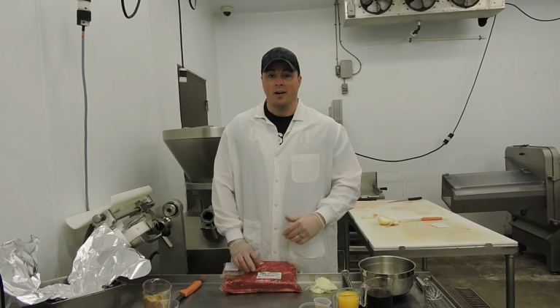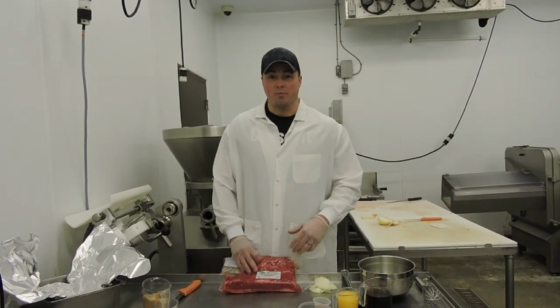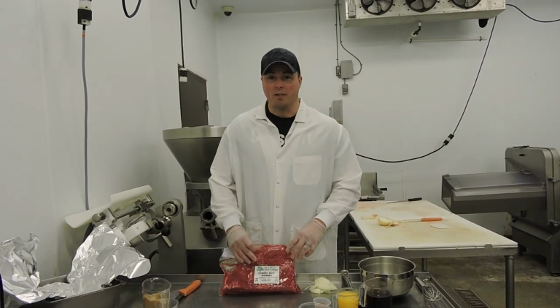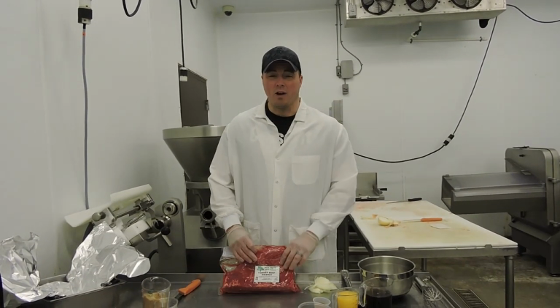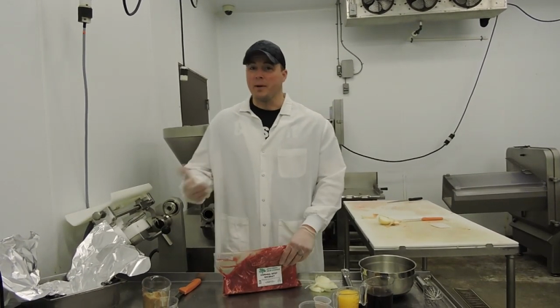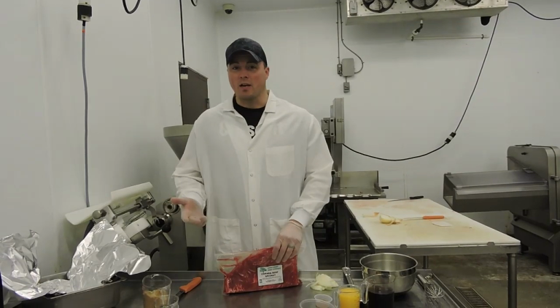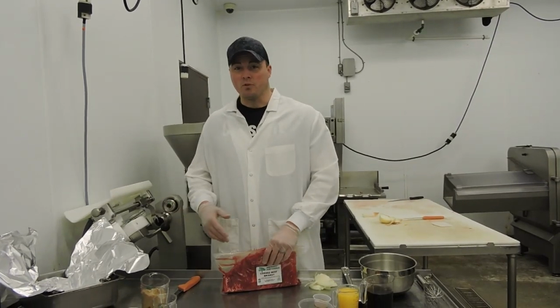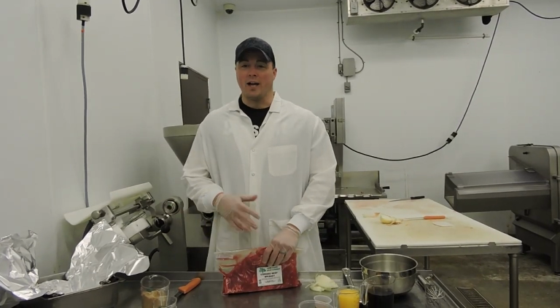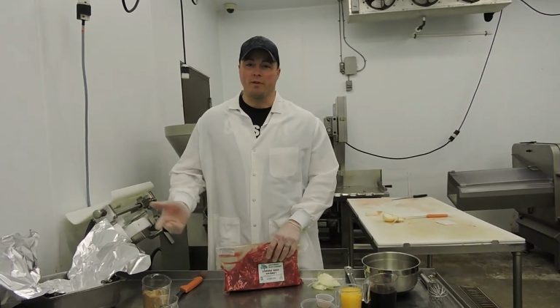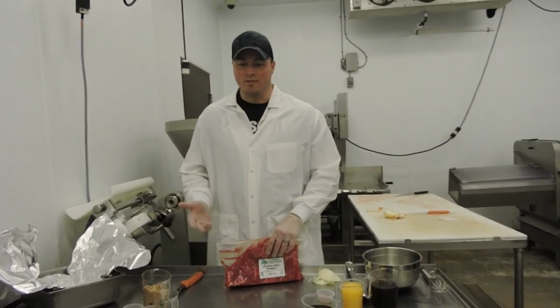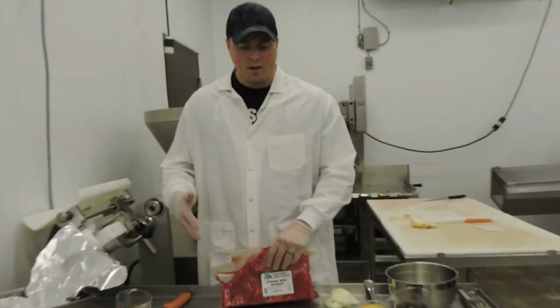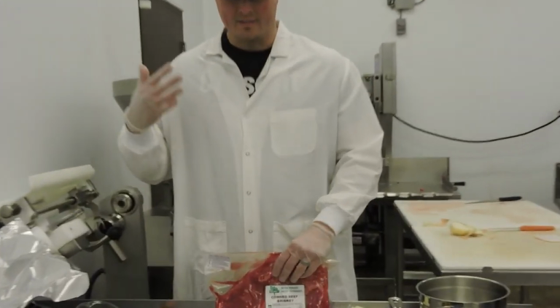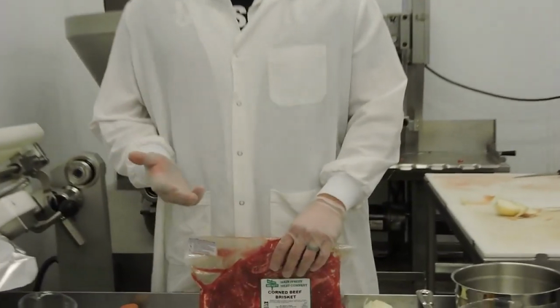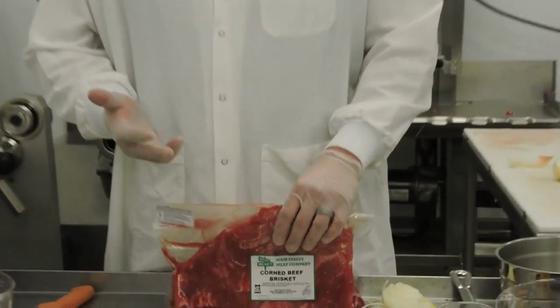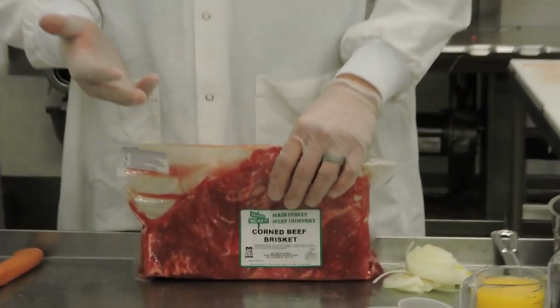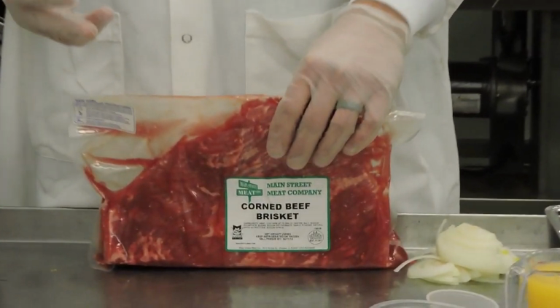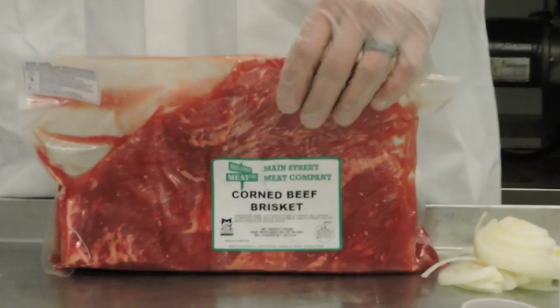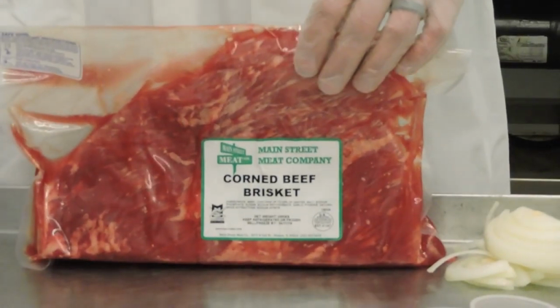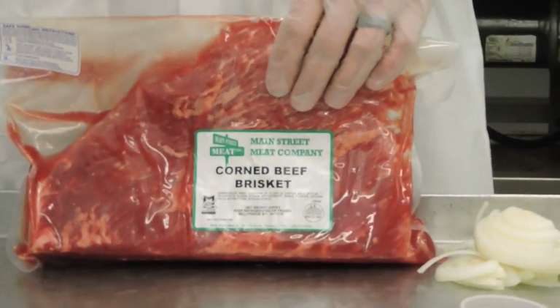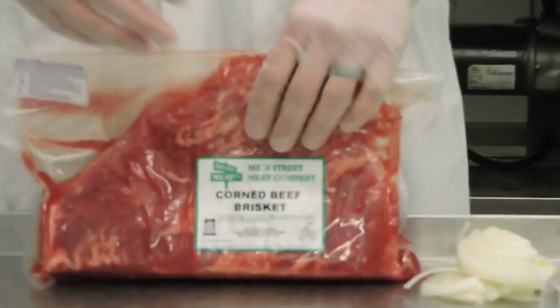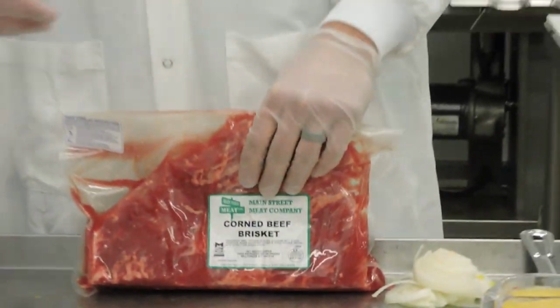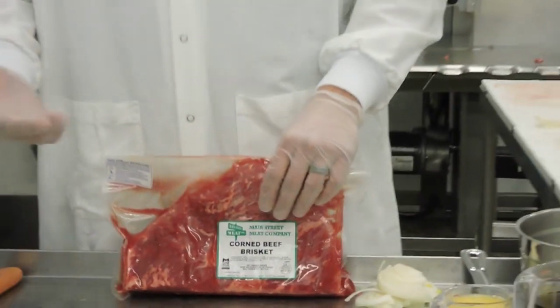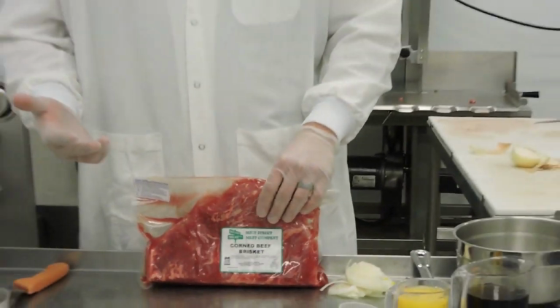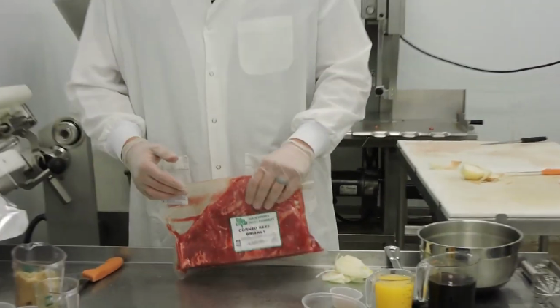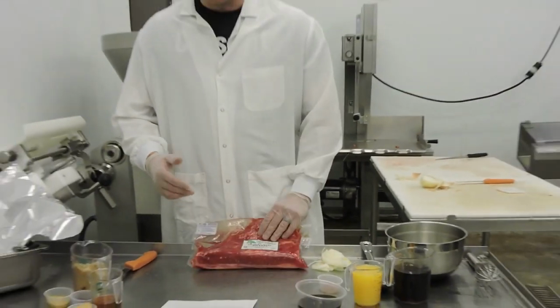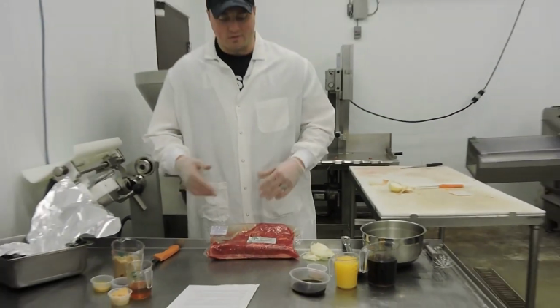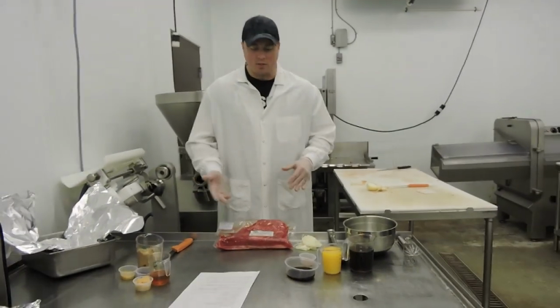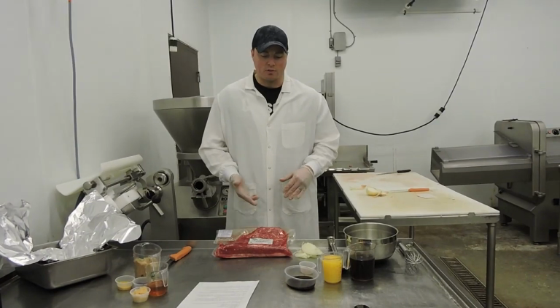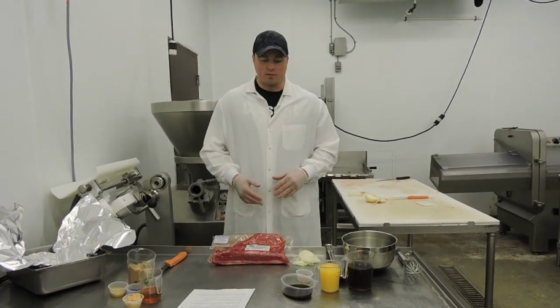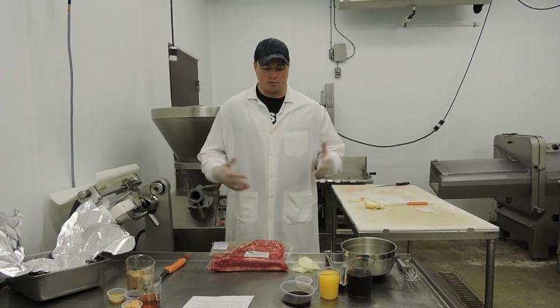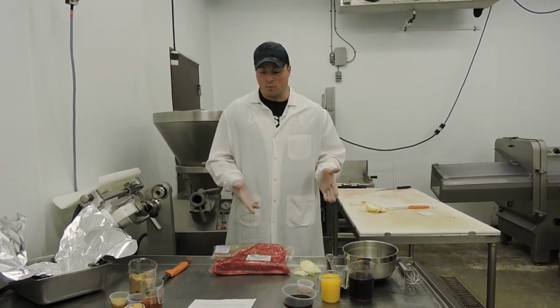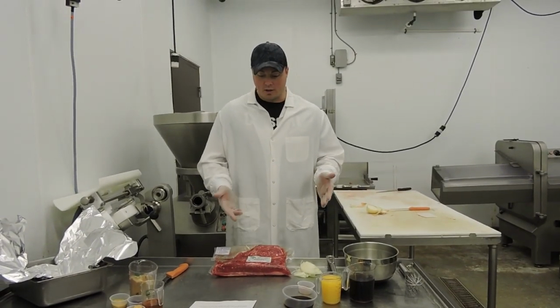Hi, I'm Matt with Mace for Meat Company. With St. Paddy's Day coming up, we do a lot of corned beef briskets here. There are several ways to cook them, but we're just going to show you one of the ways. This is a little bit of a sweeter recipe. There are several ways you can cook these things, but this is one of the ways that we like.